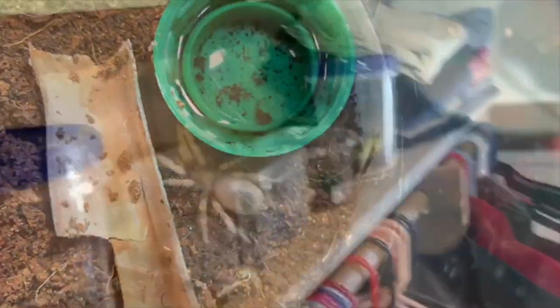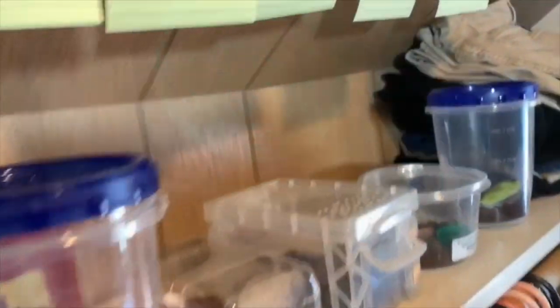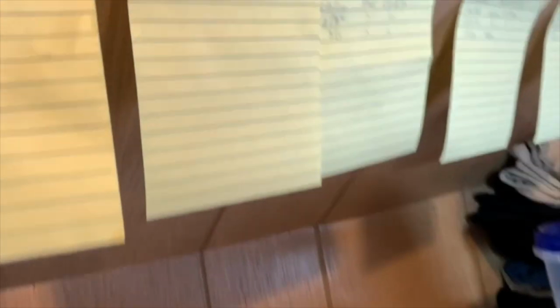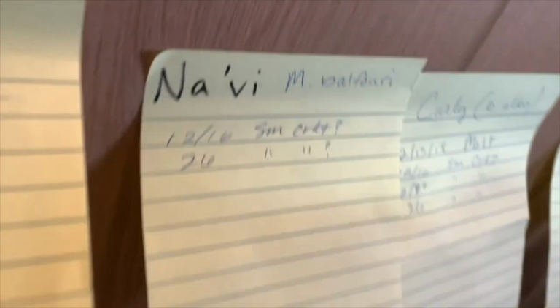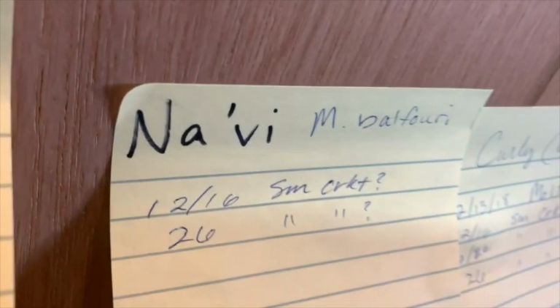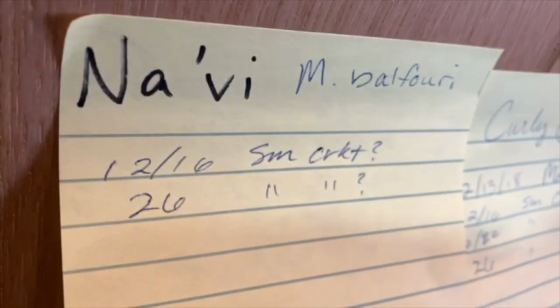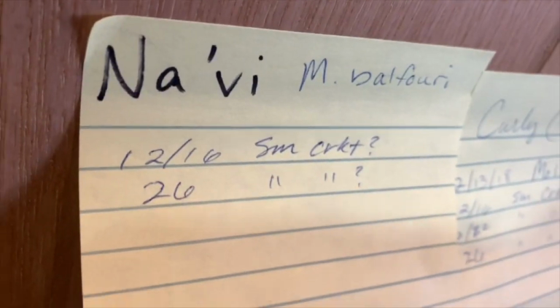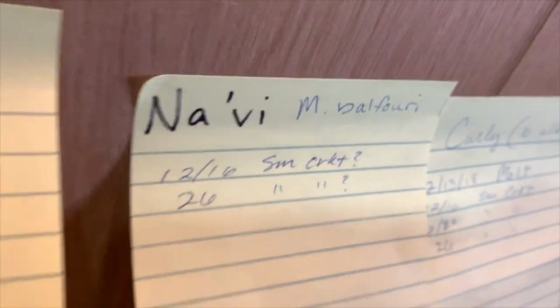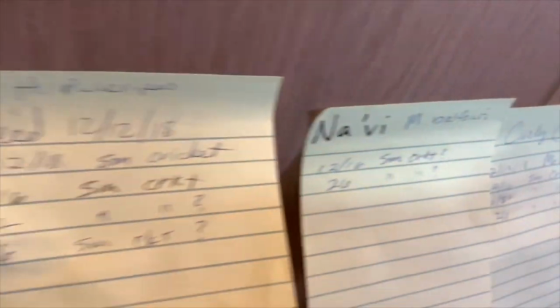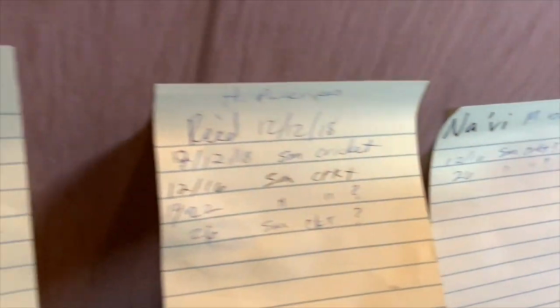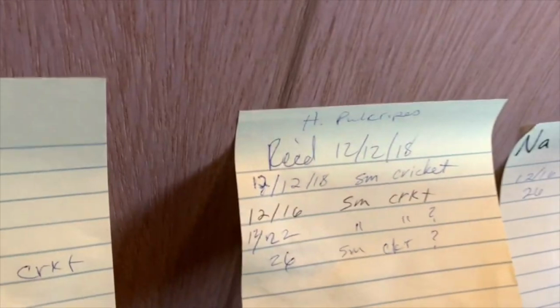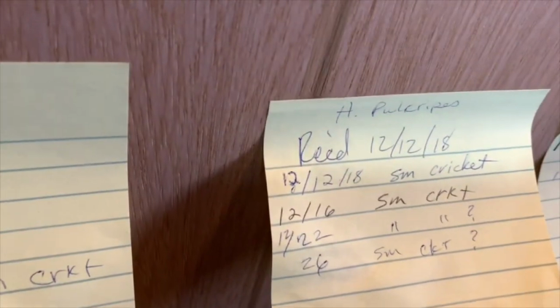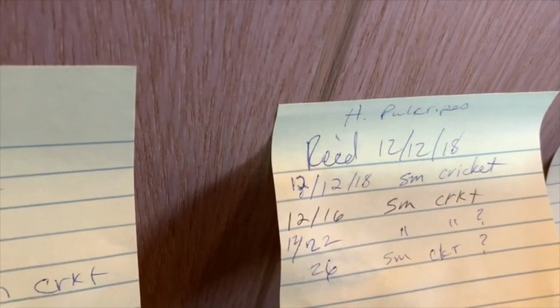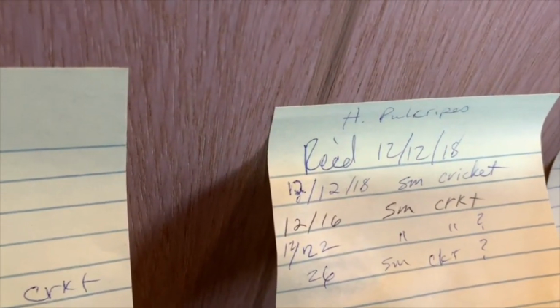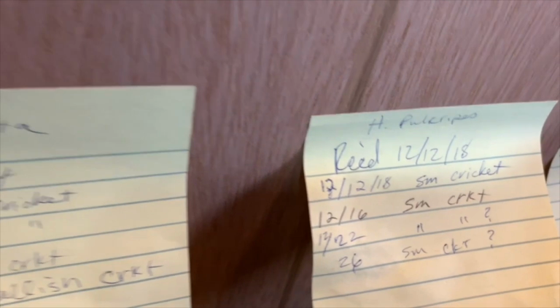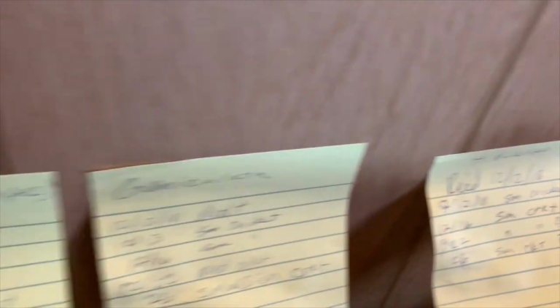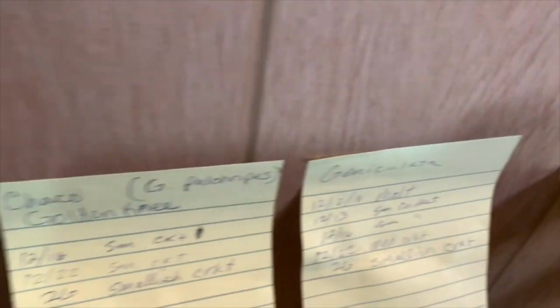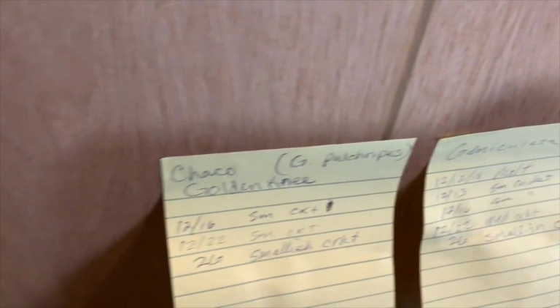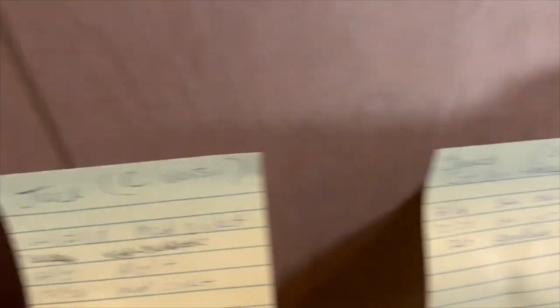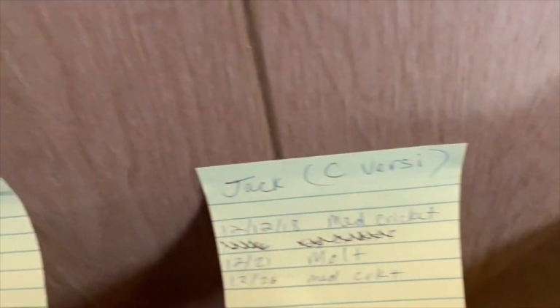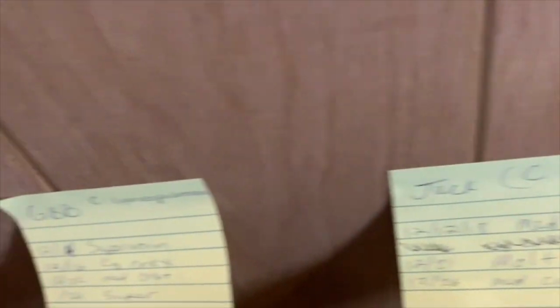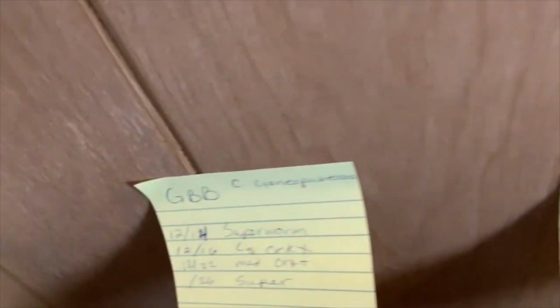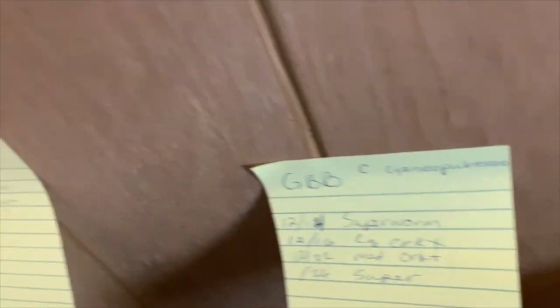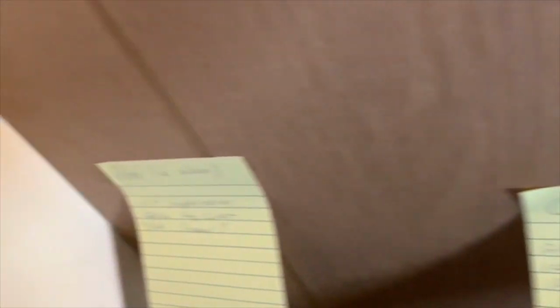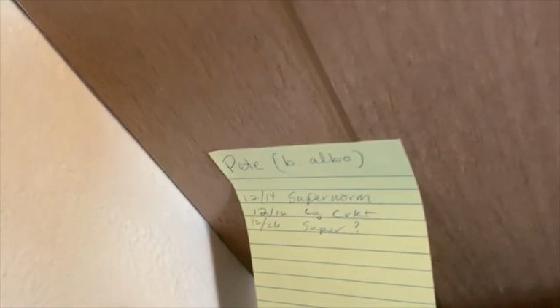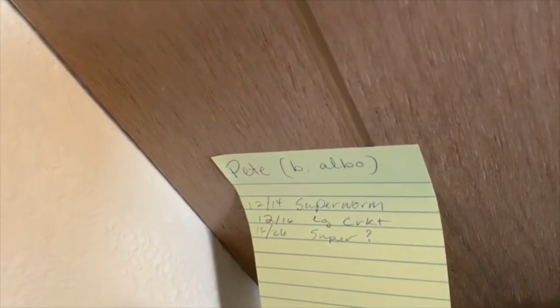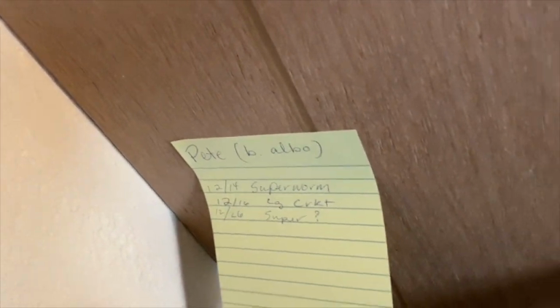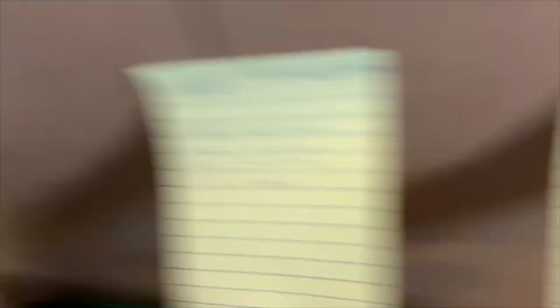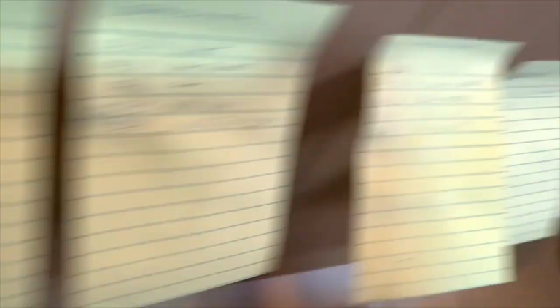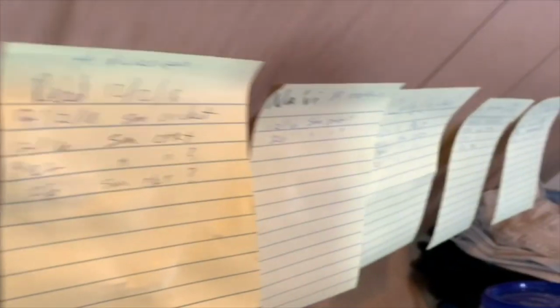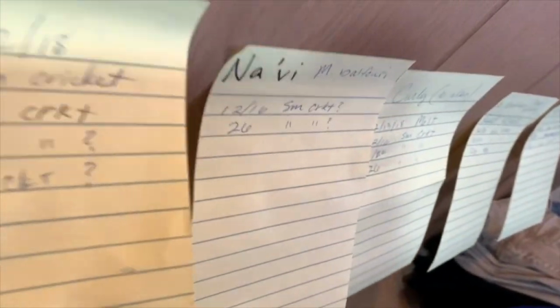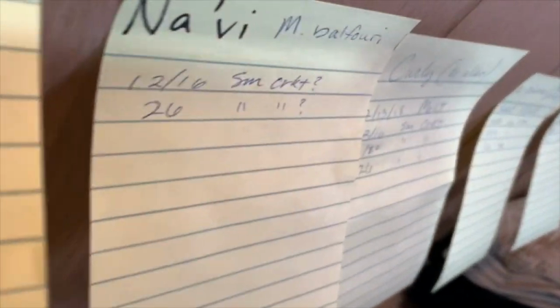All I had to do was look up here — it's an M. belfori, and the other one is H. pulchripes. You know the rest: Caribena versicolor, GBB, bea albo anyway. I keep track of whether...